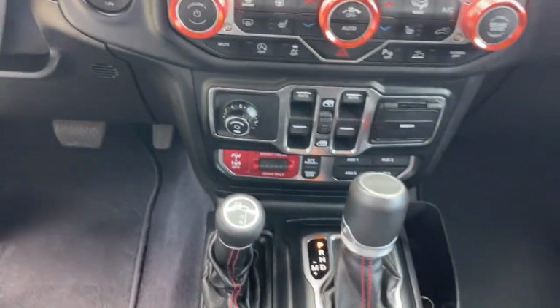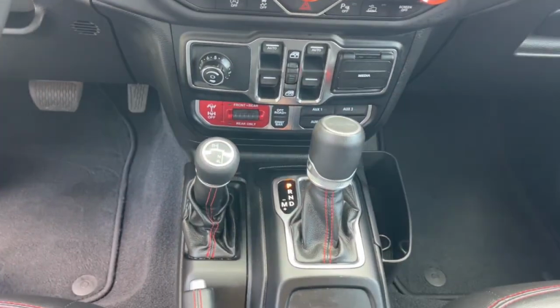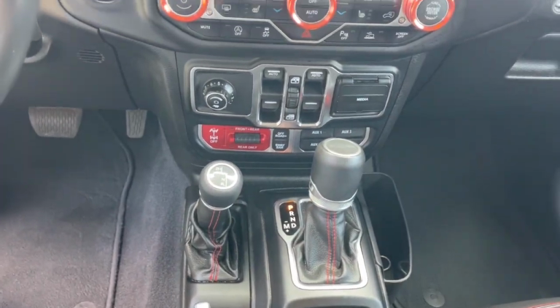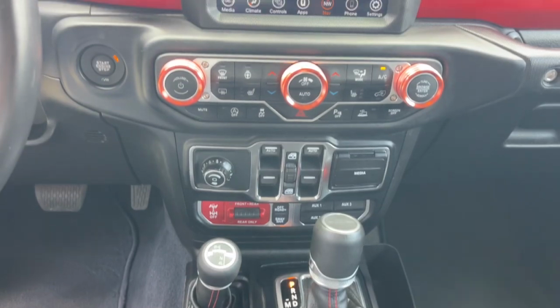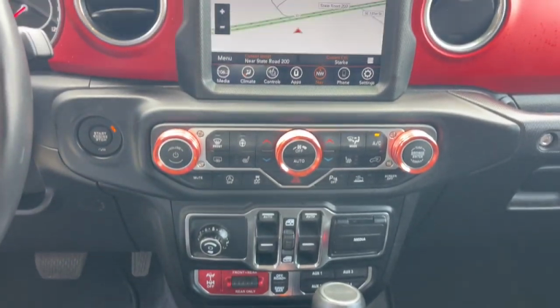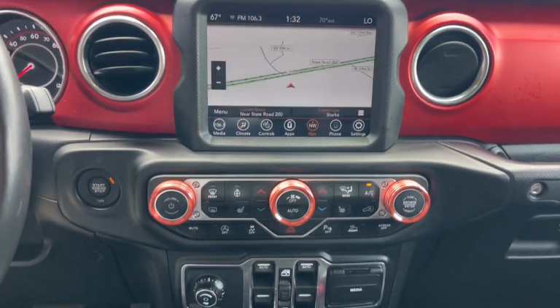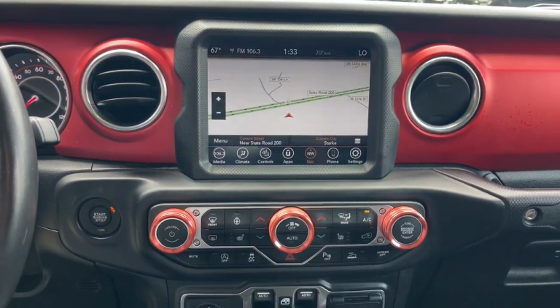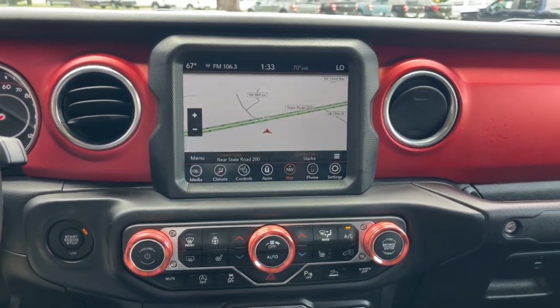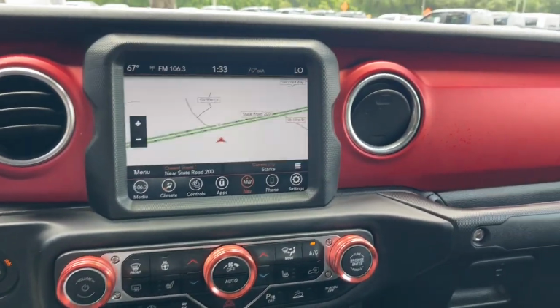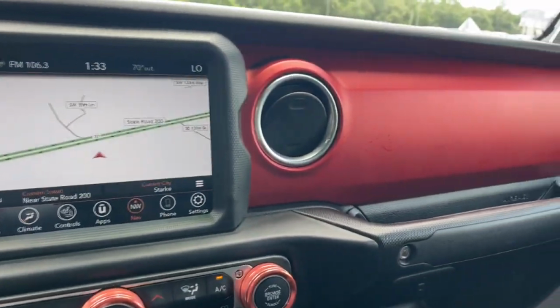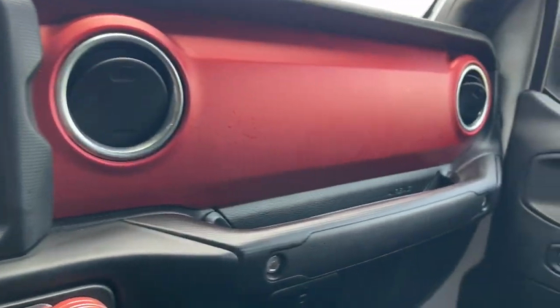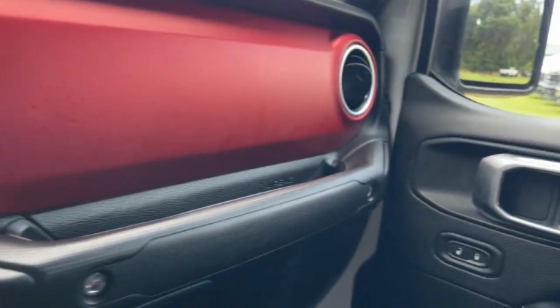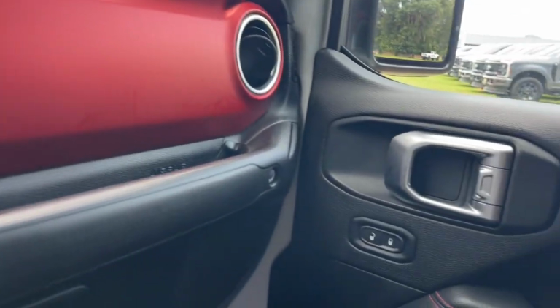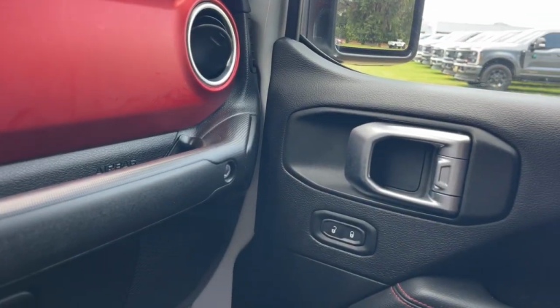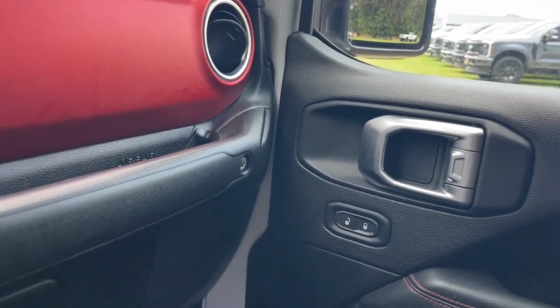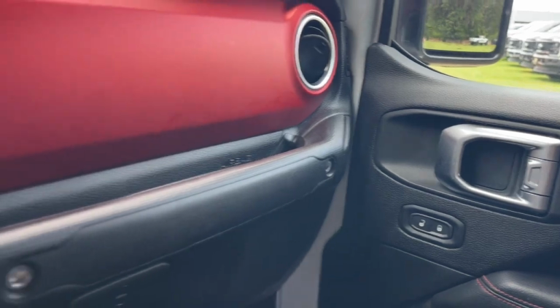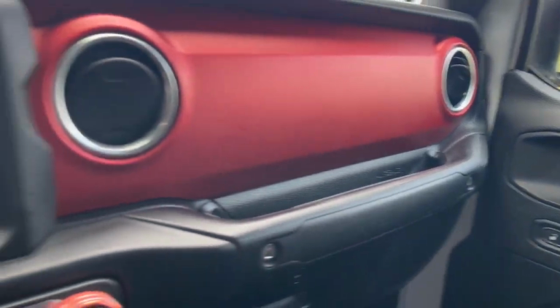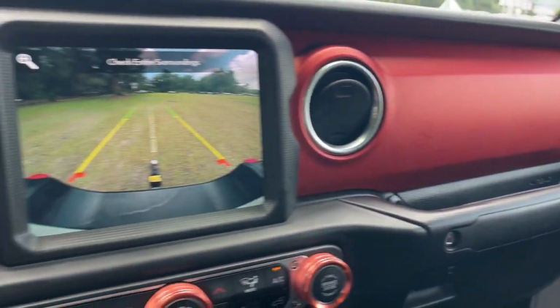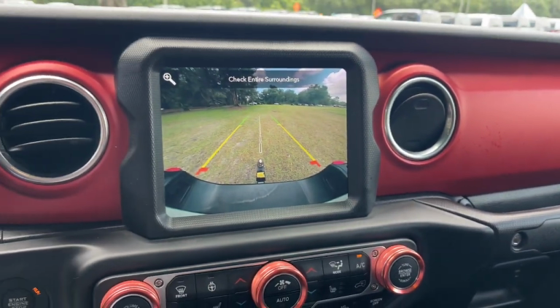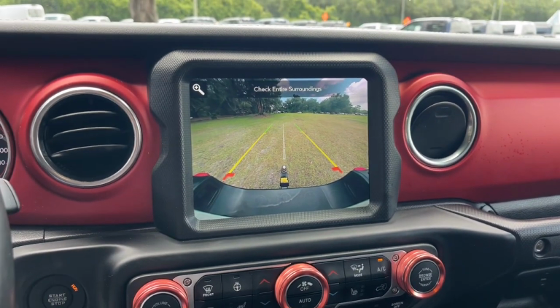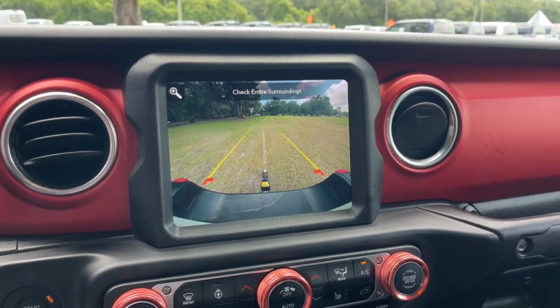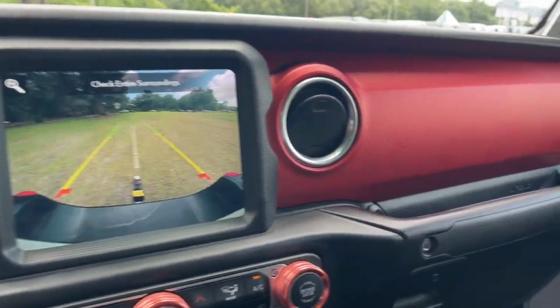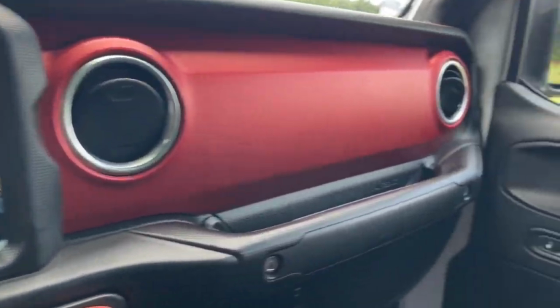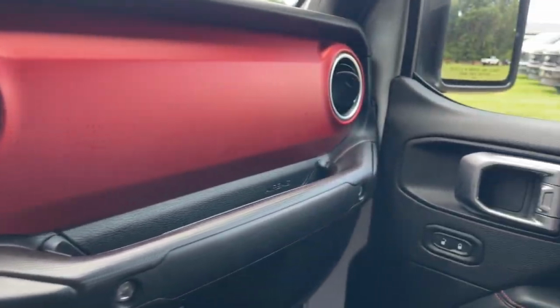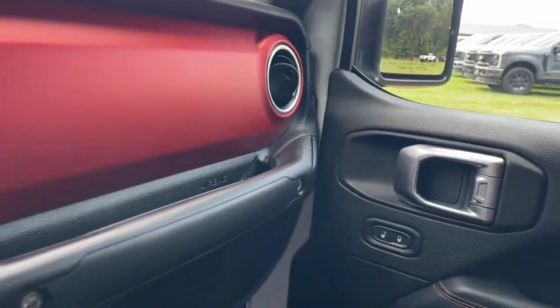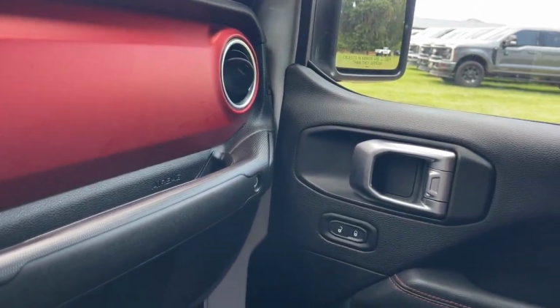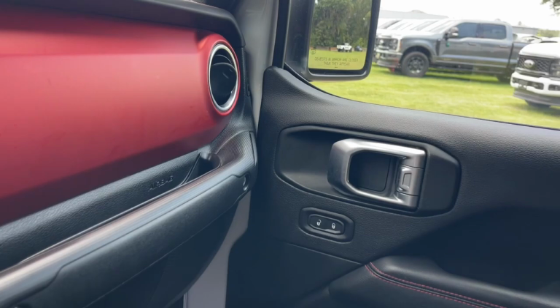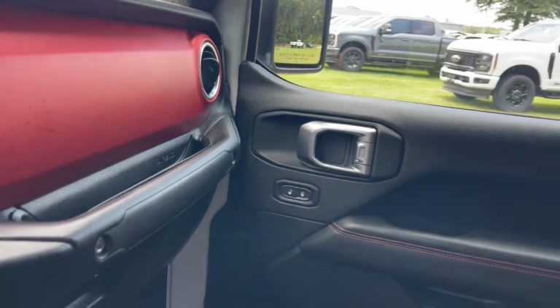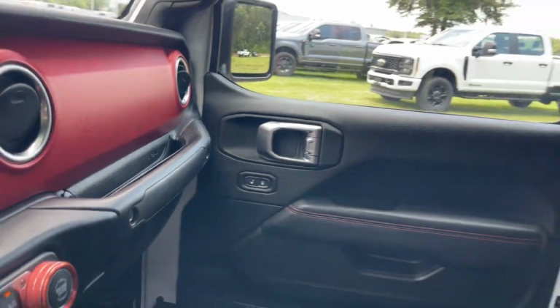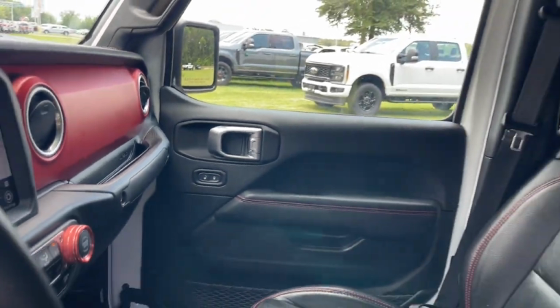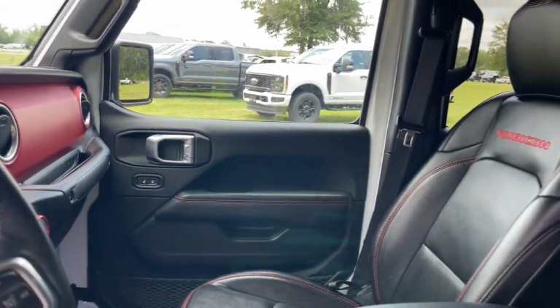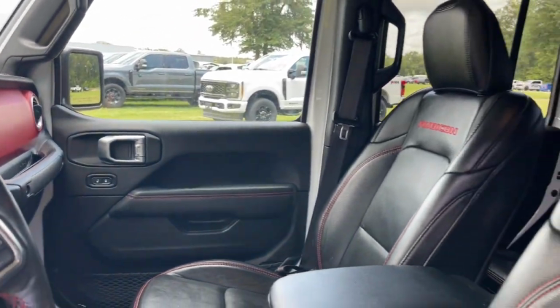Heated steering wheel. Apple CarPlay and/or Android Auto. Pre-collision system. Navigation system. Keyless entry. Backup camera. Premium sound system. Remote engine start. Bedliner. Satellite radio.